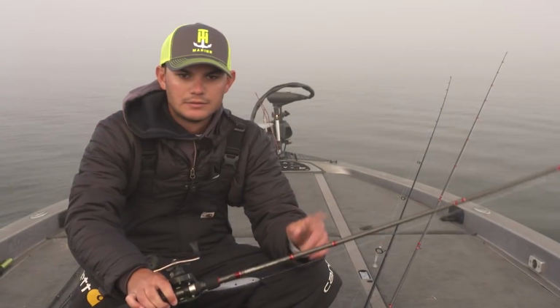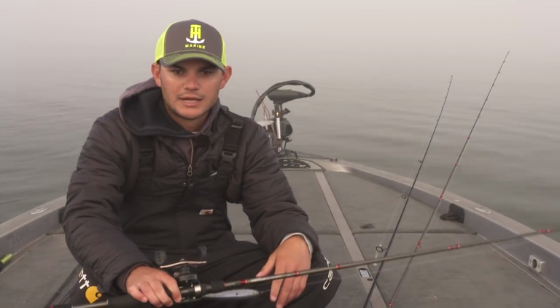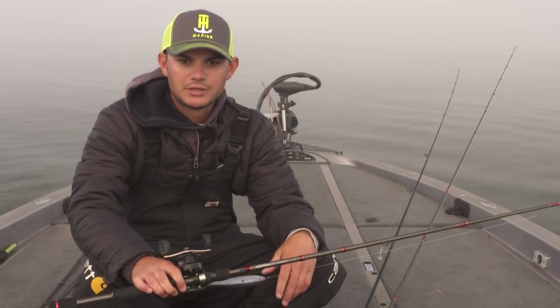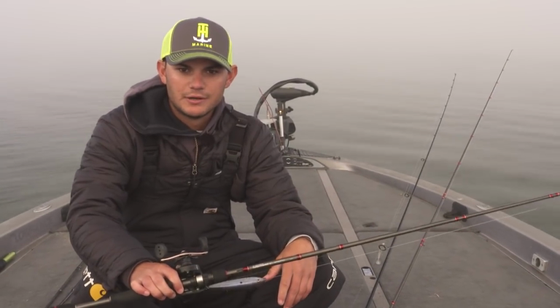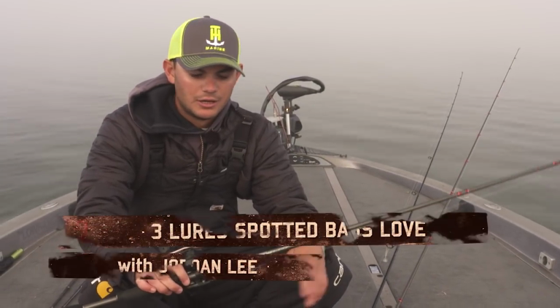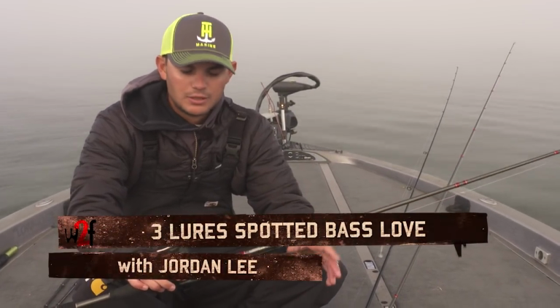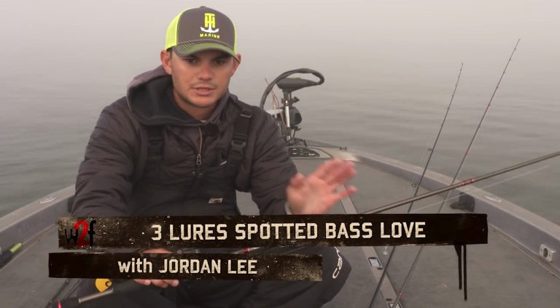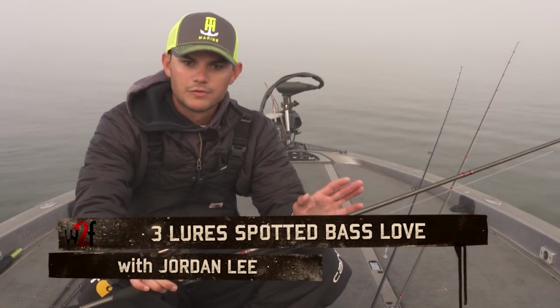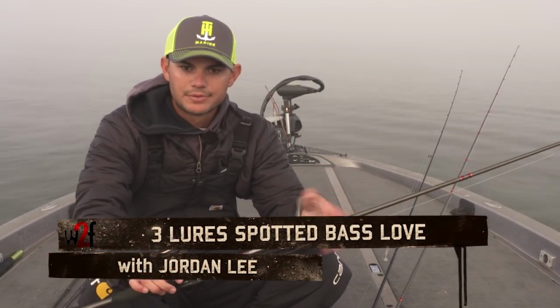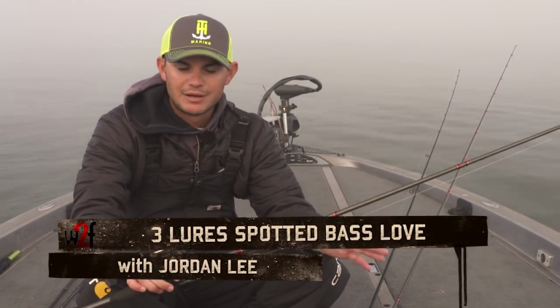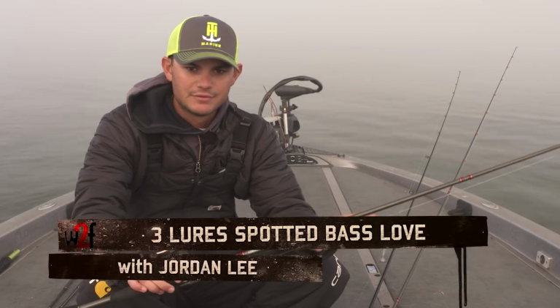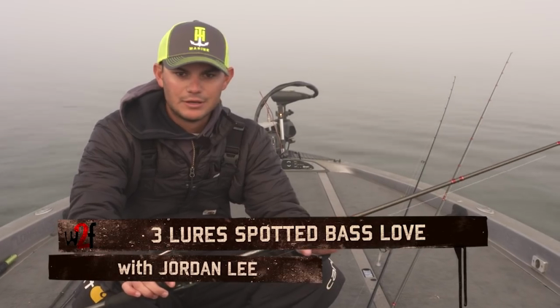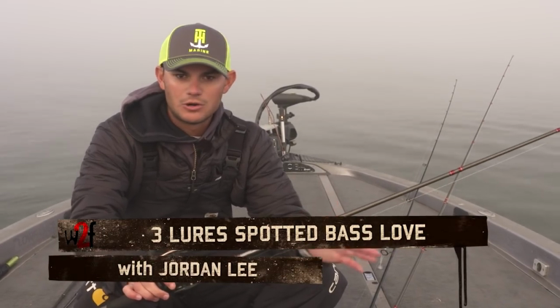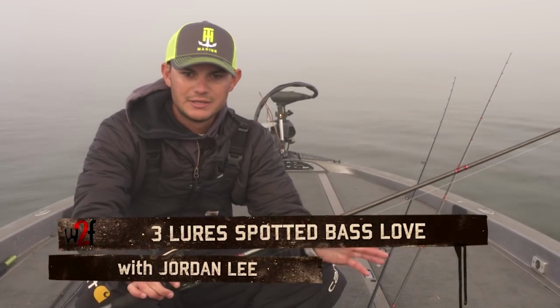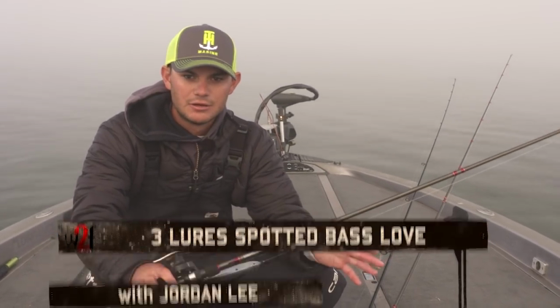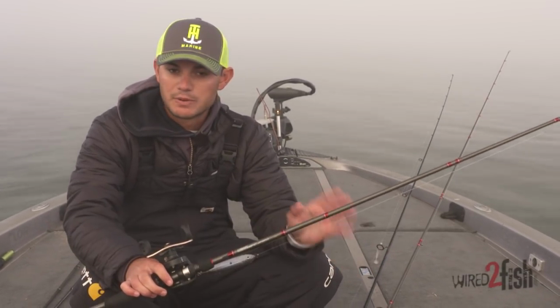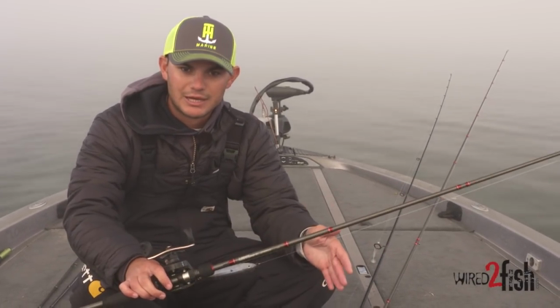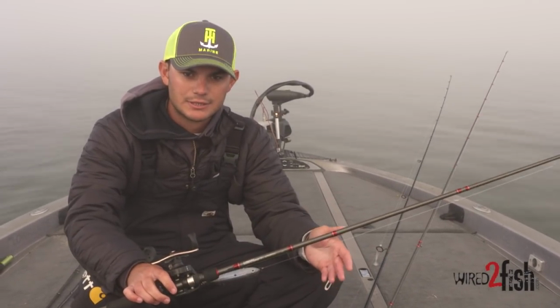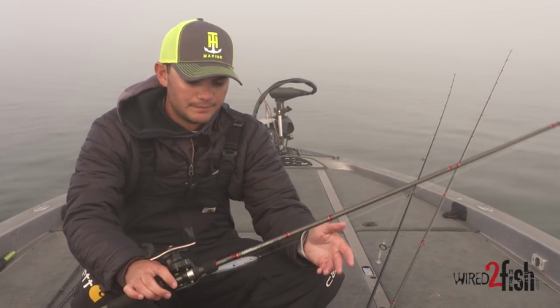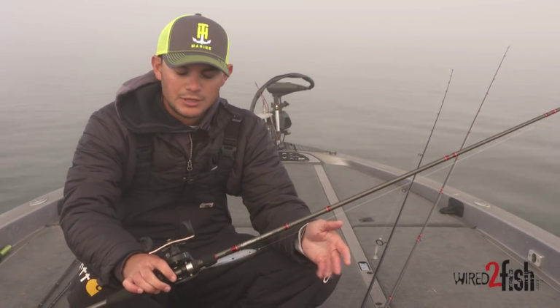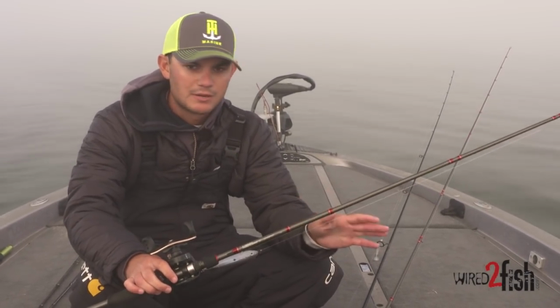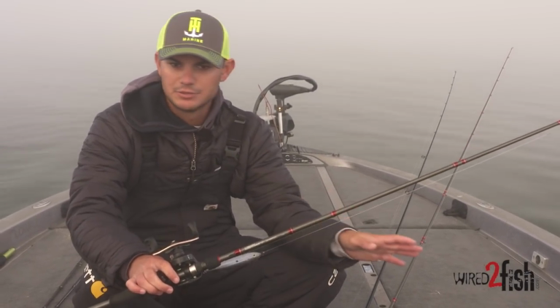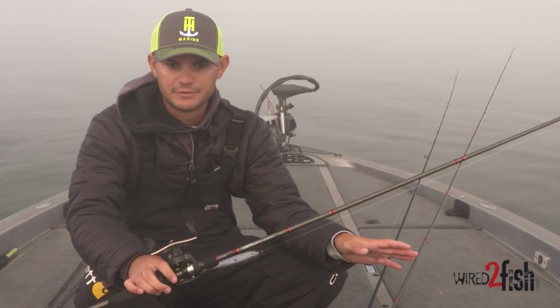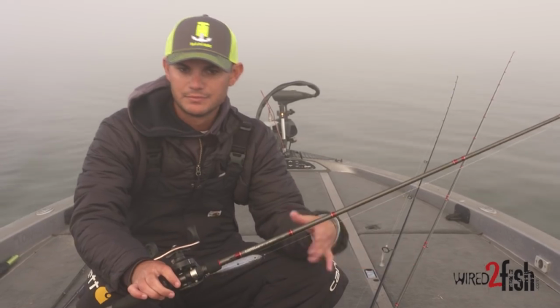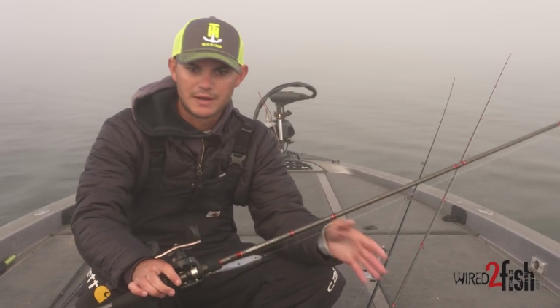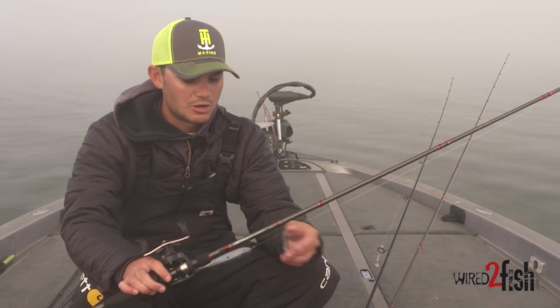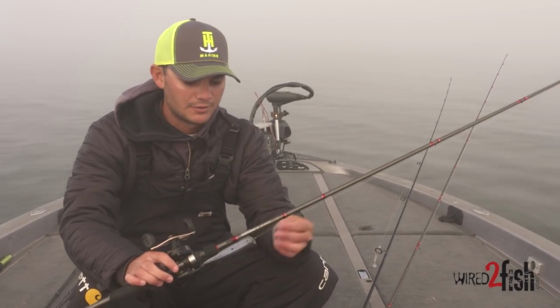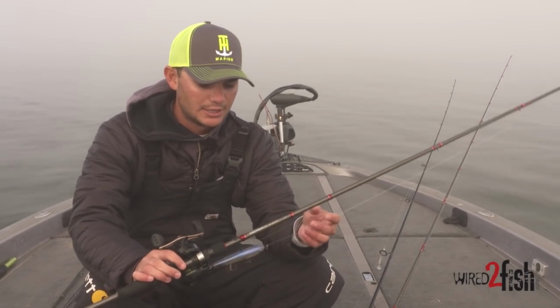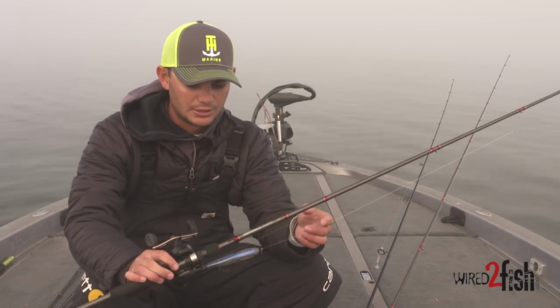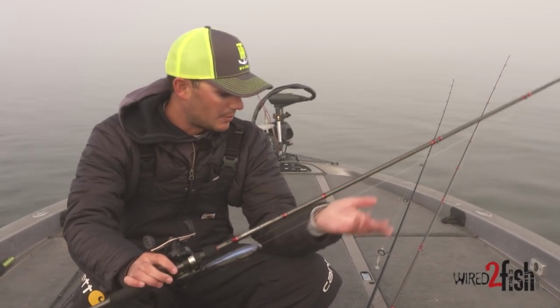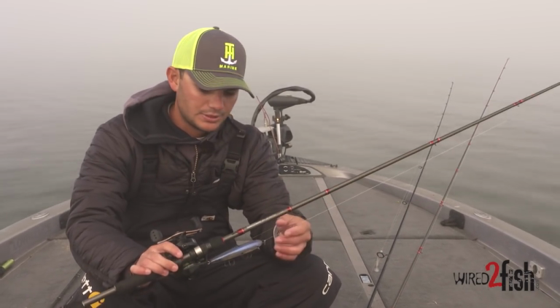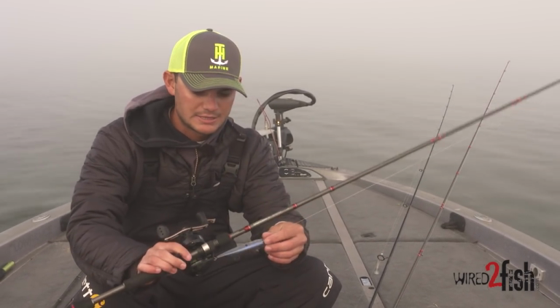Hey guys, Jordan Lee here. I'm going to go over three of my favorite fall baits for spotted bass. Spotted bass are a little bit different from largemouth and smallmouth, so here are the baits I like.